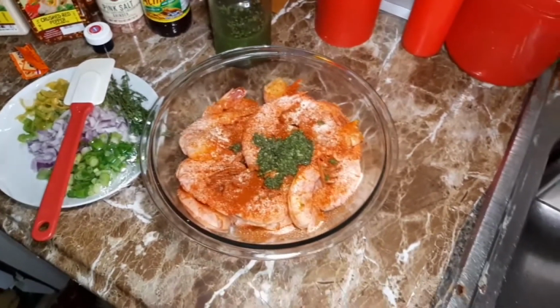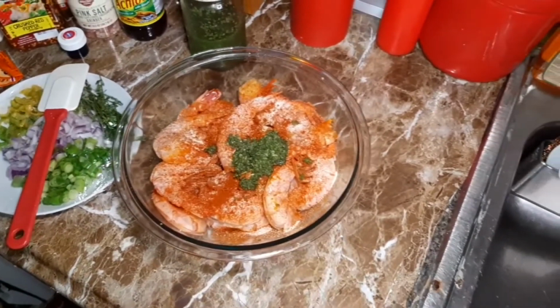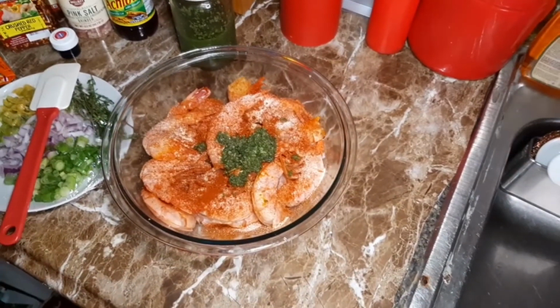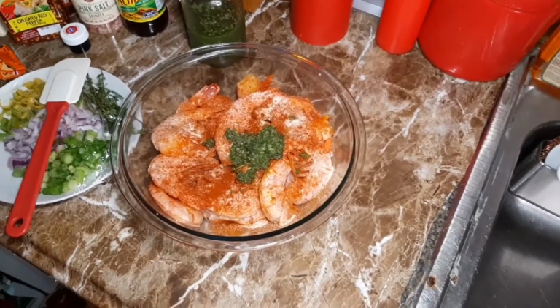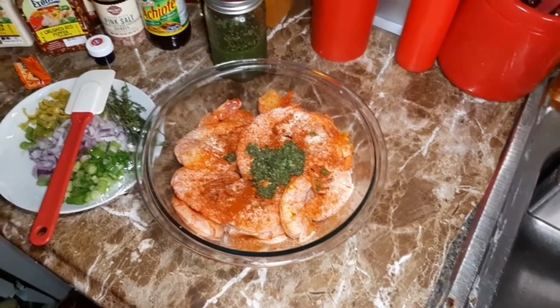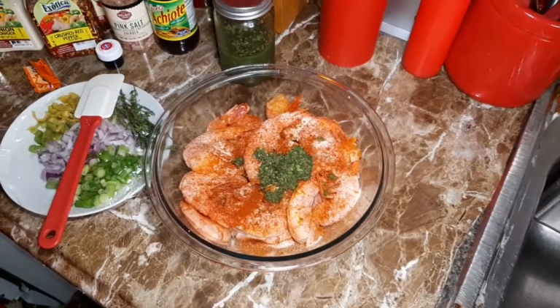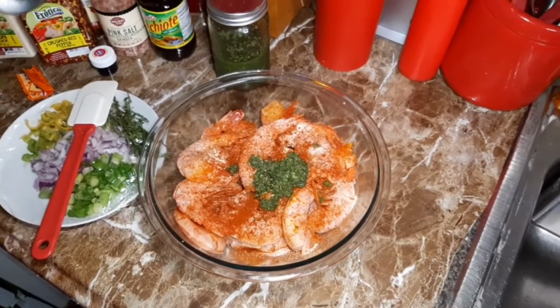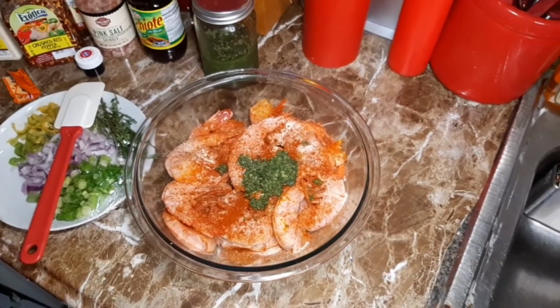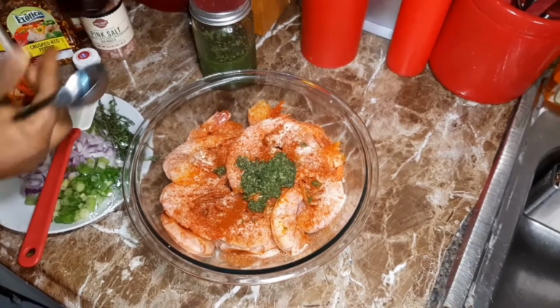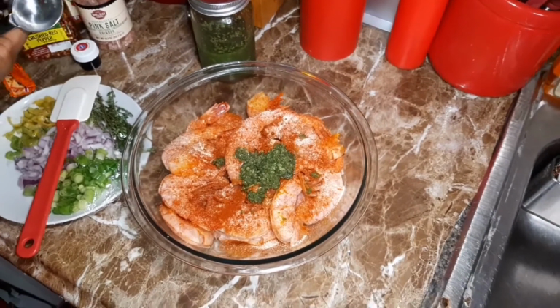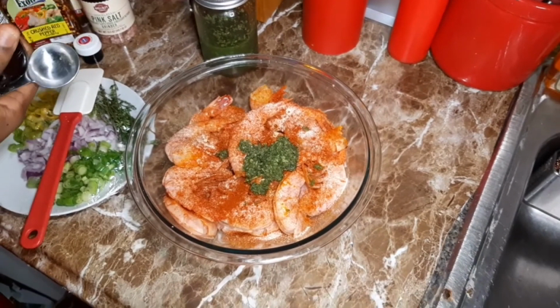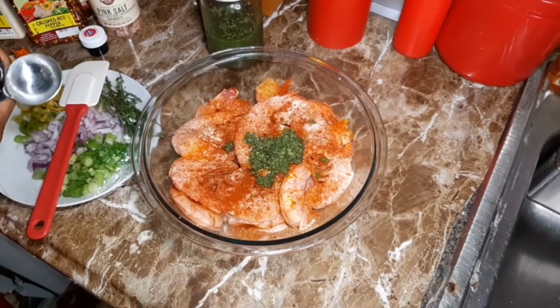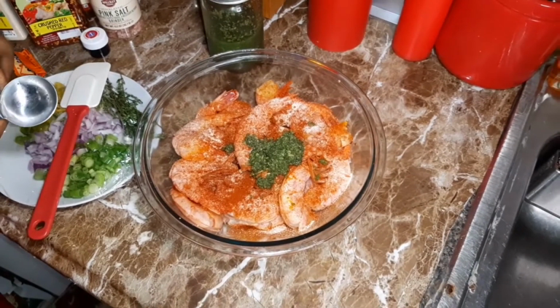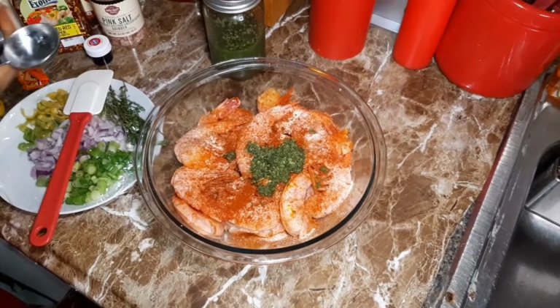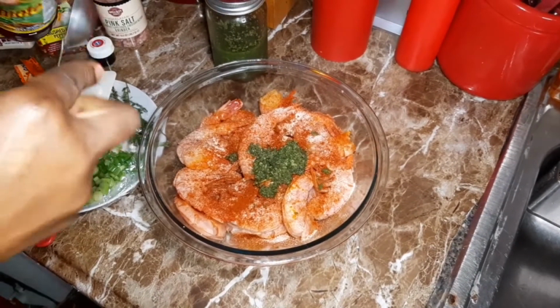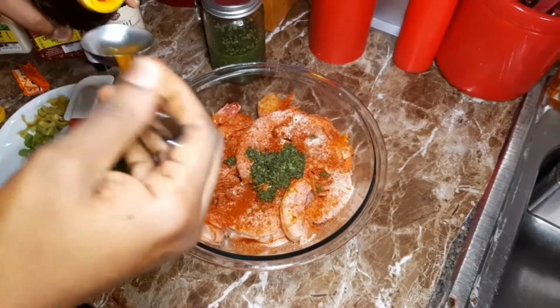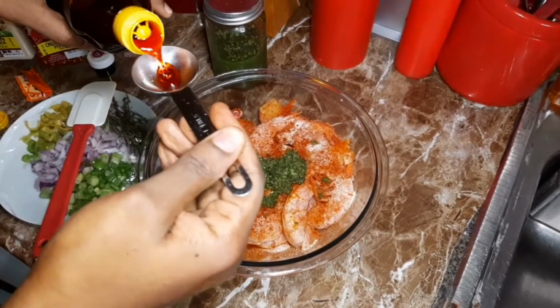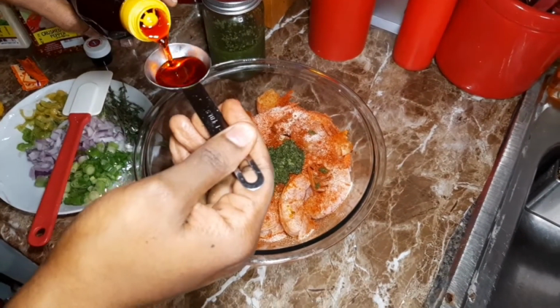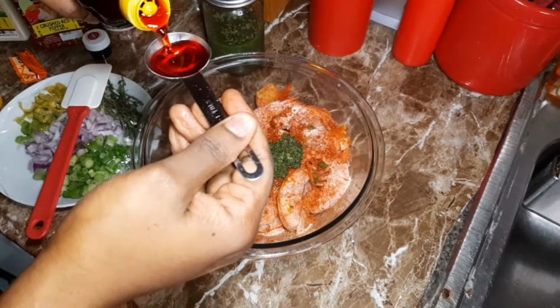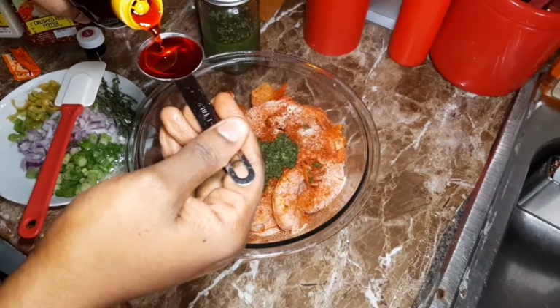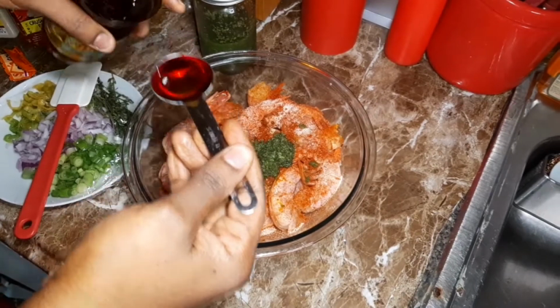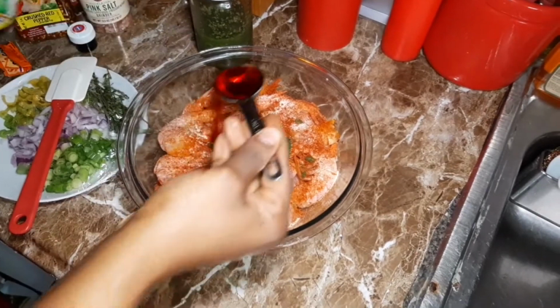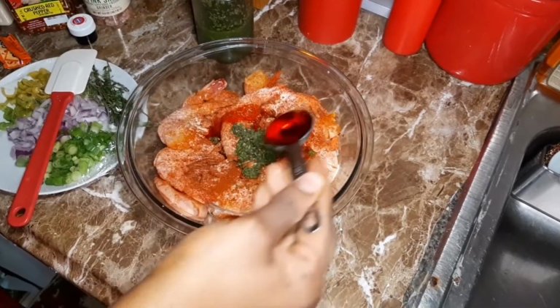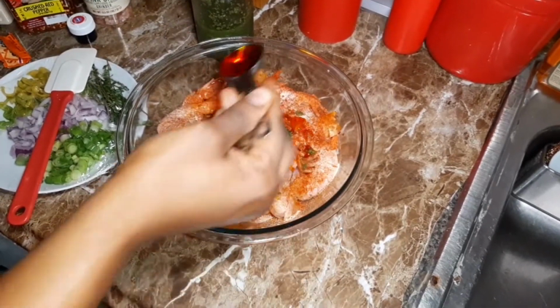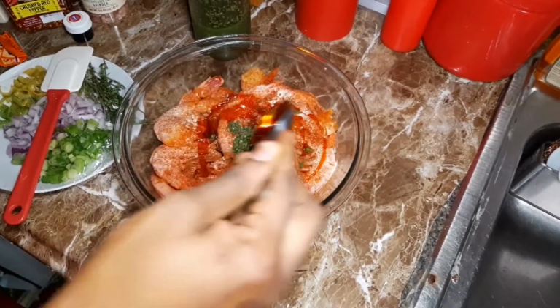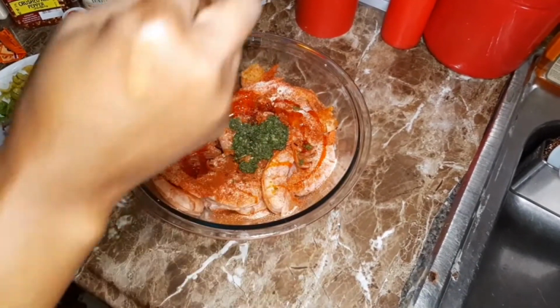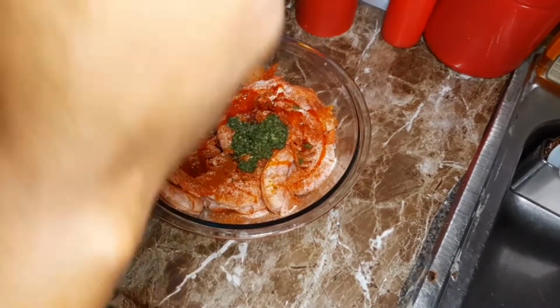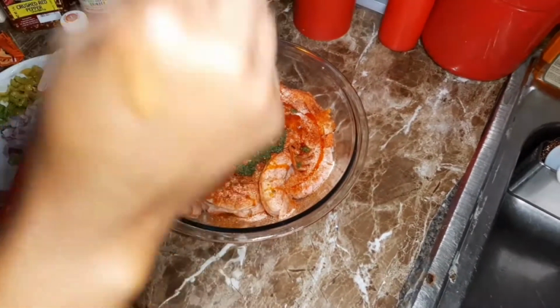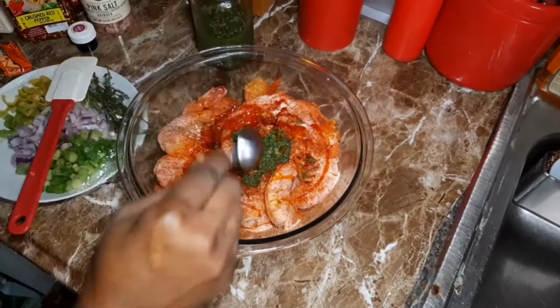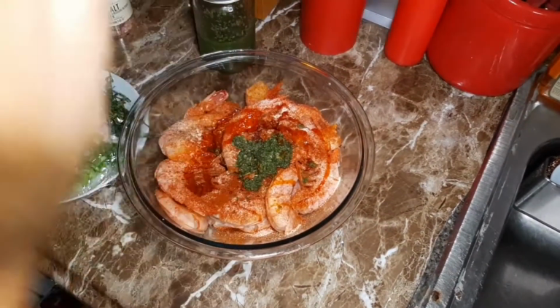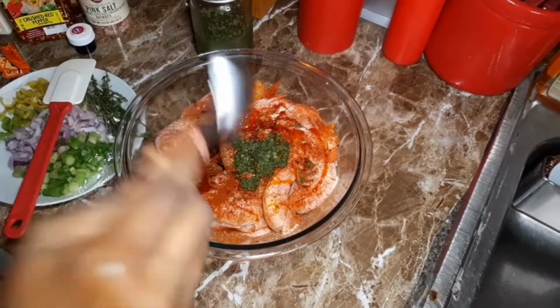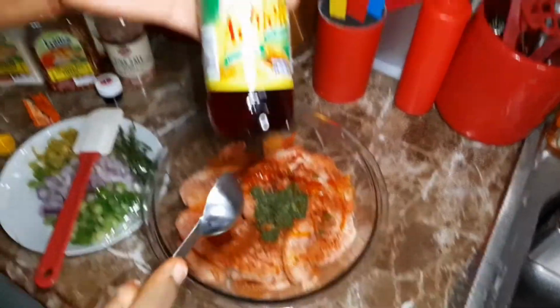I'm going to put one tablespoon of annatto oil on my shrimp. This annatto oil is going to give it color and it's also going to kick off the flavor.